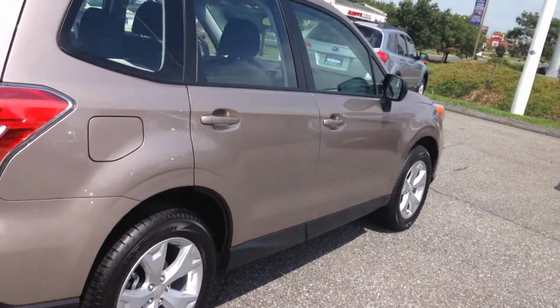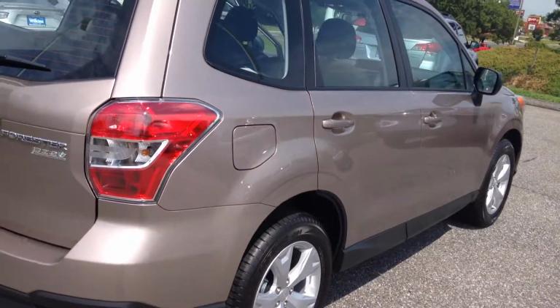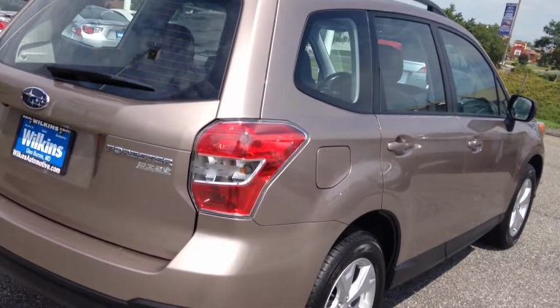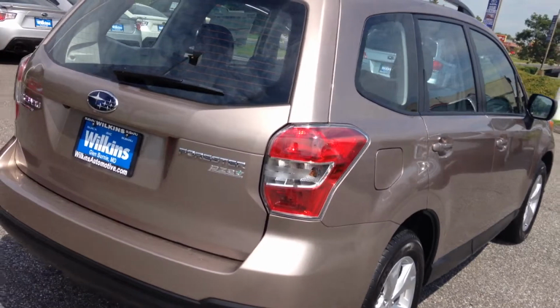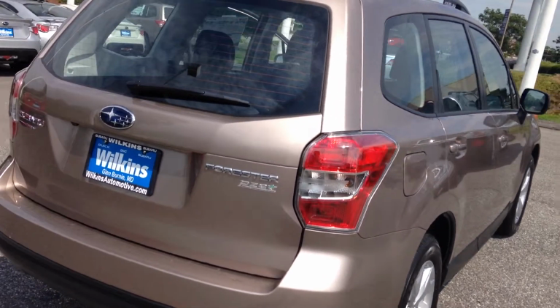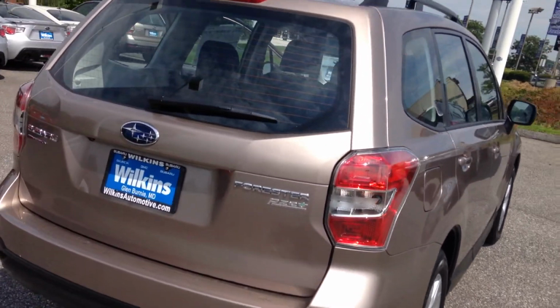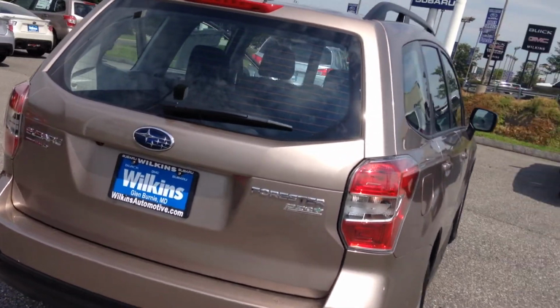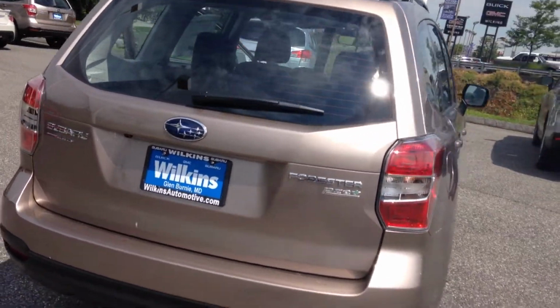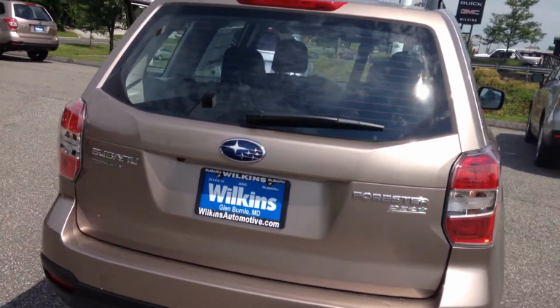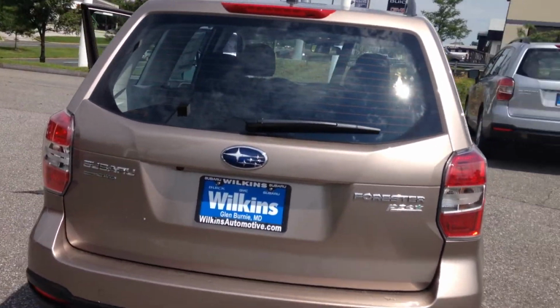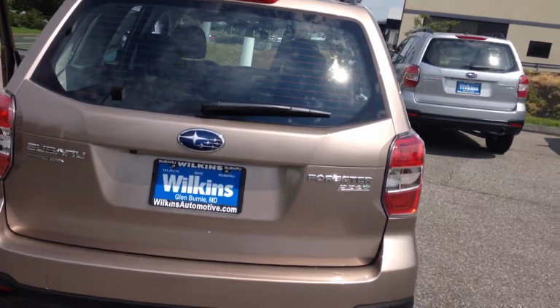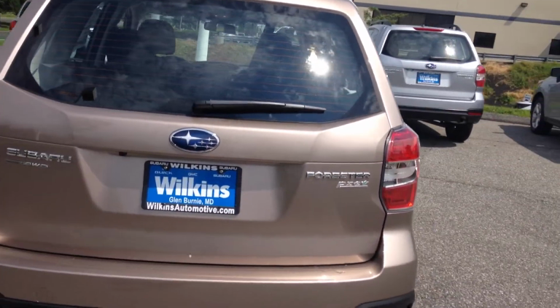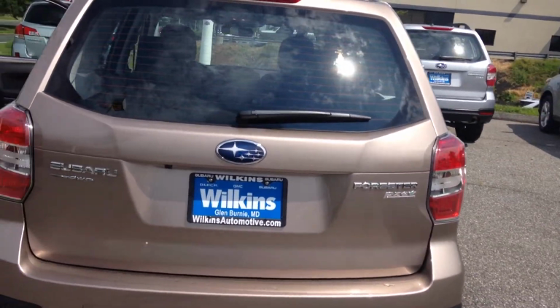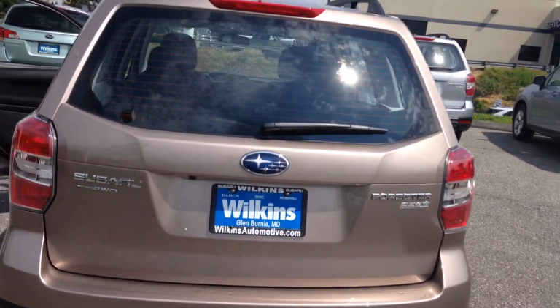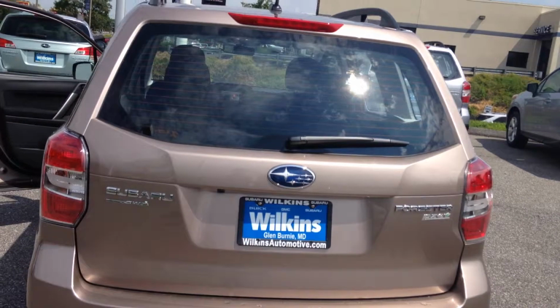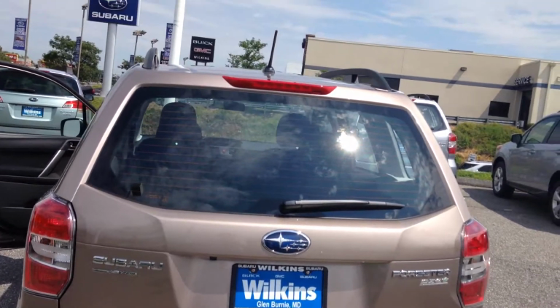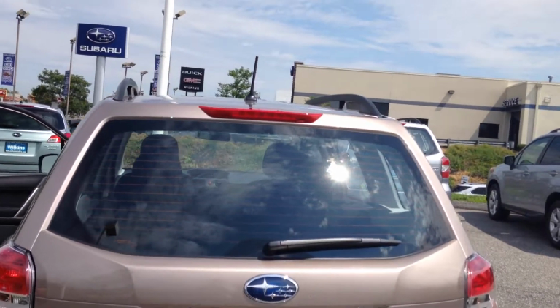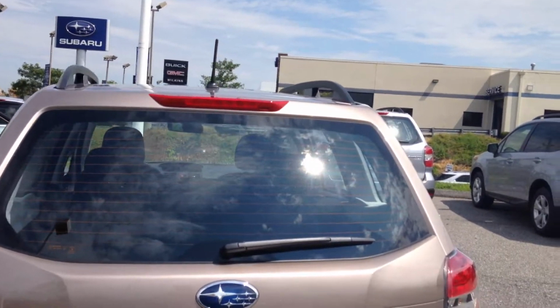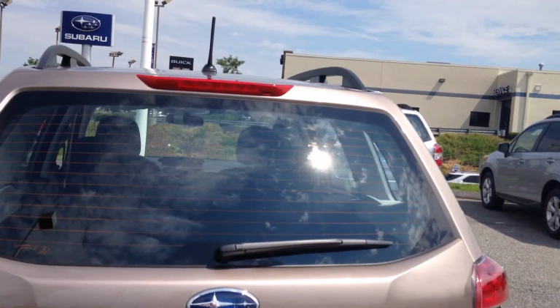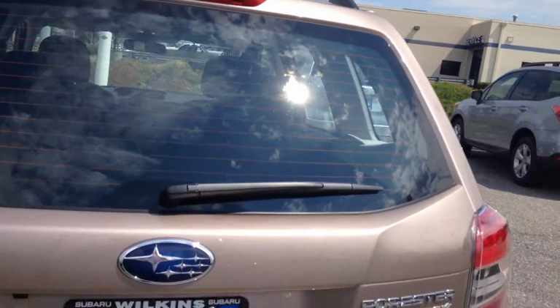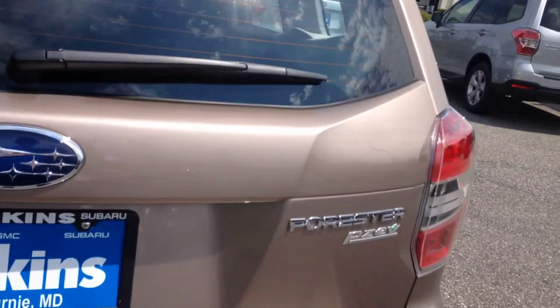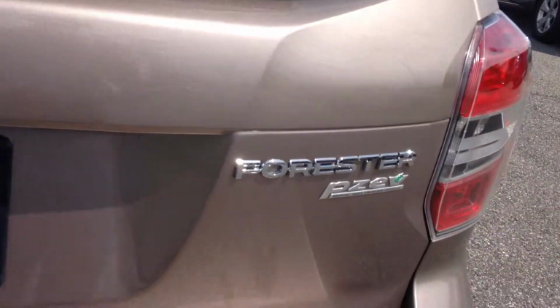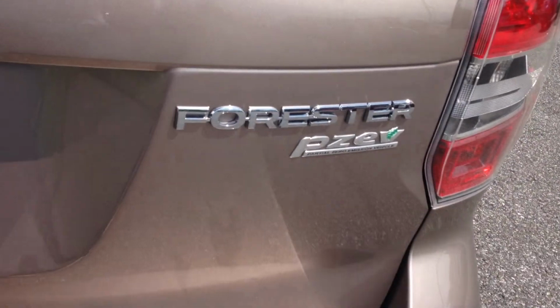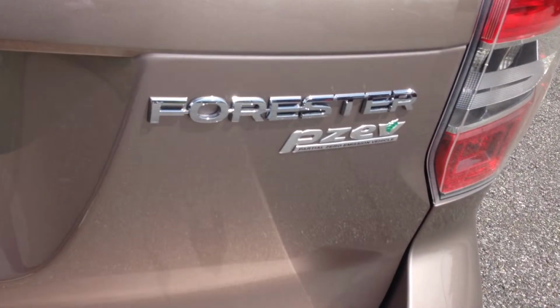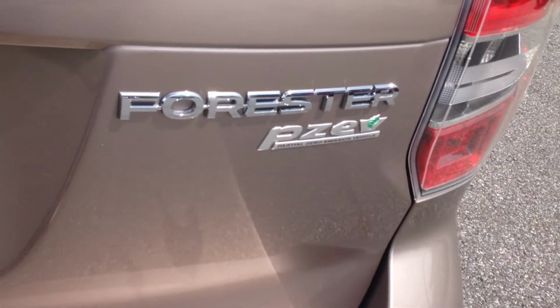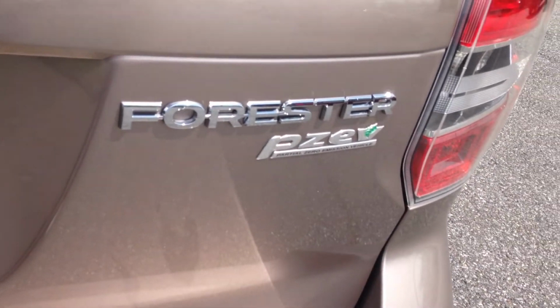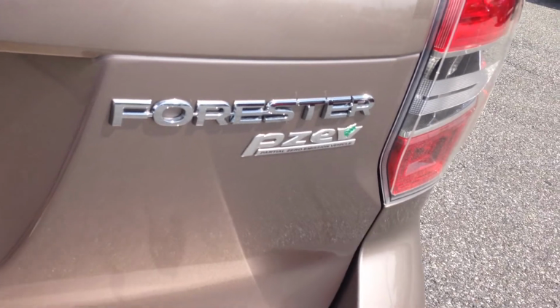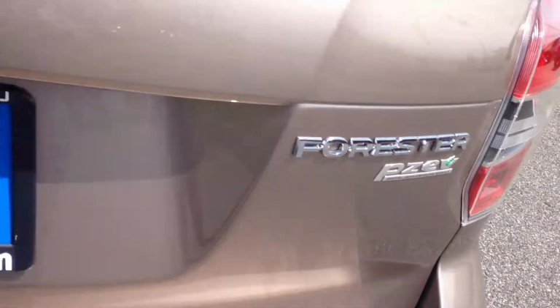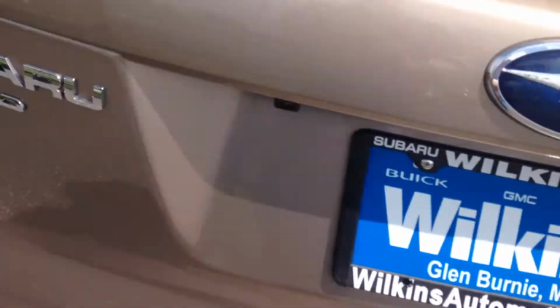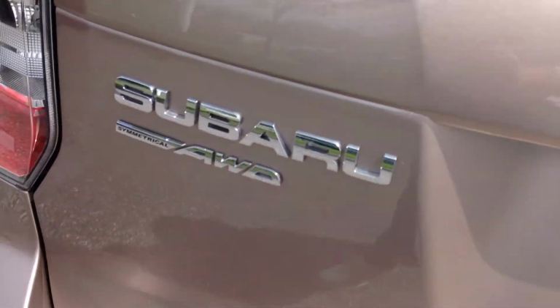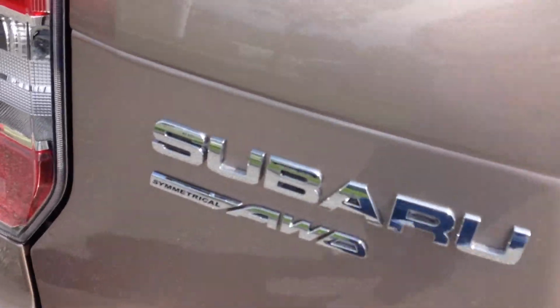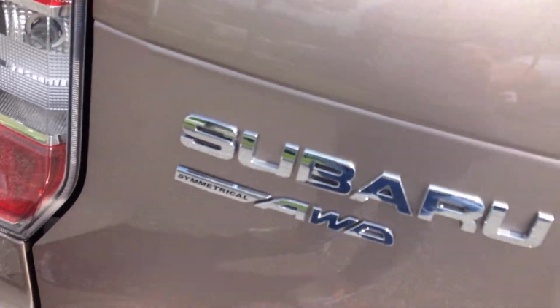The Forester is an IIHS top safety pick and was also named Motor Trend Sport Utility of the Year. This year's model gets 32 miles per gallon on the highway. You can see it's a partial zero emissions vehicle and also has symmetrical all-wheel drive.